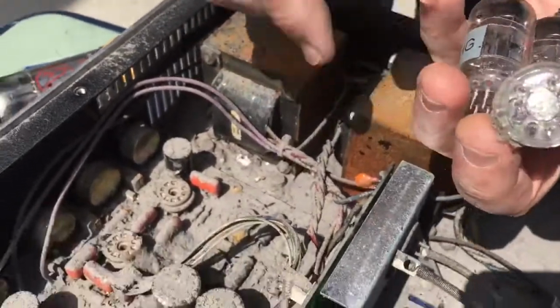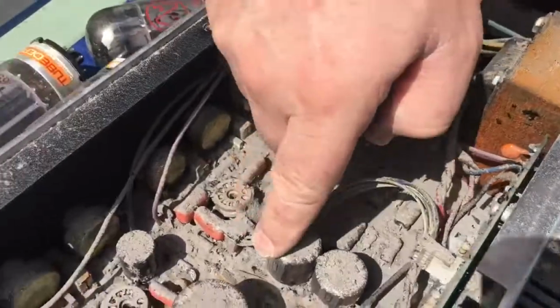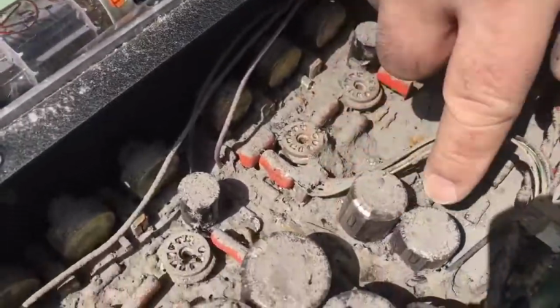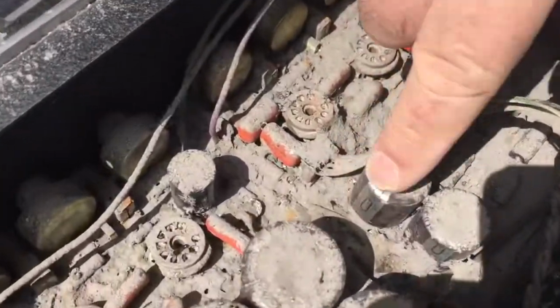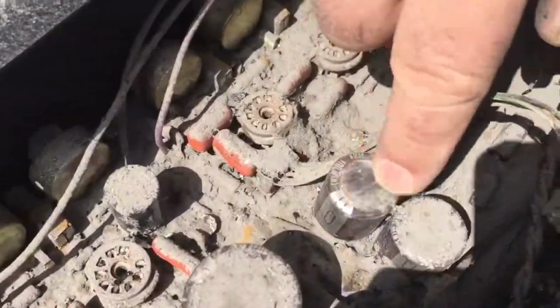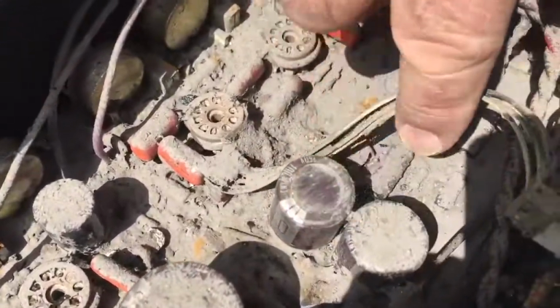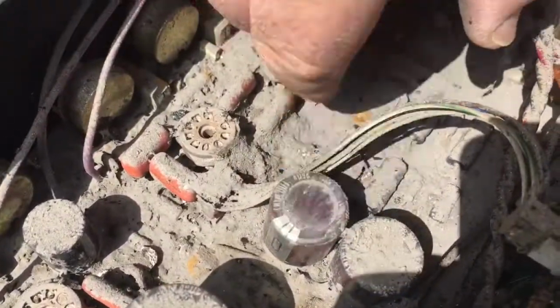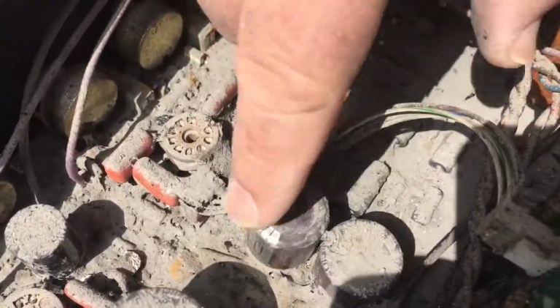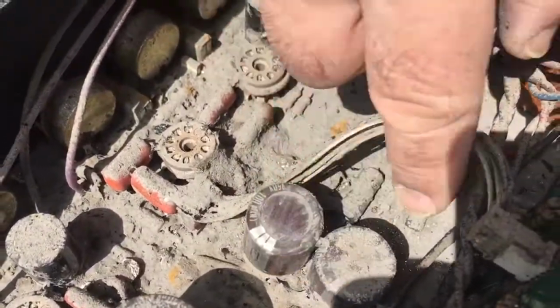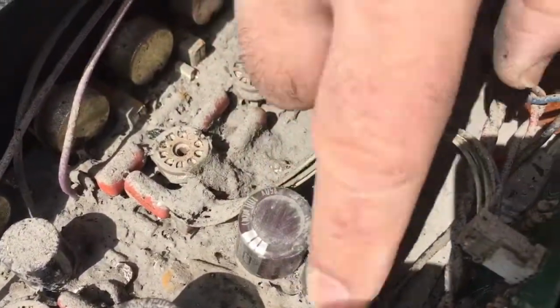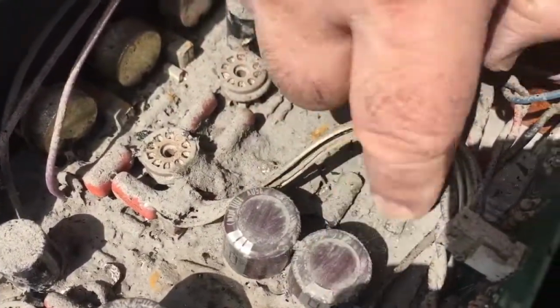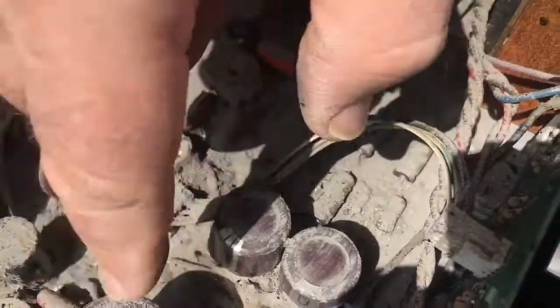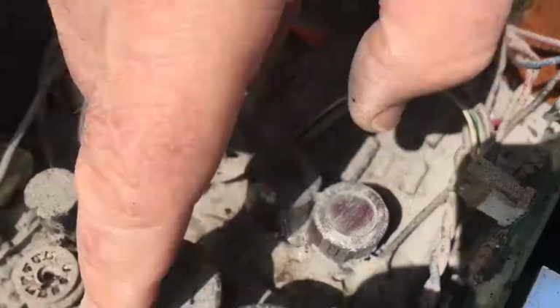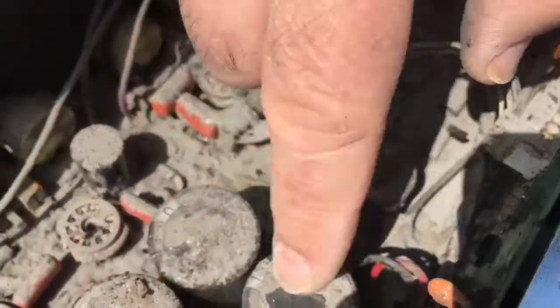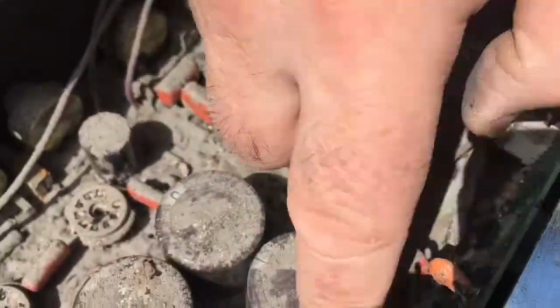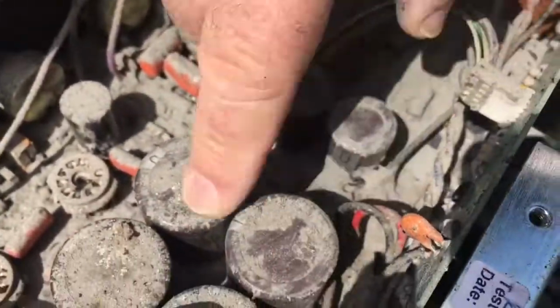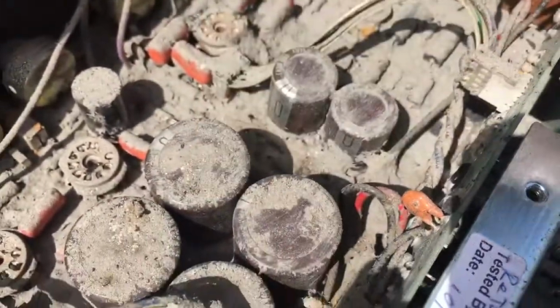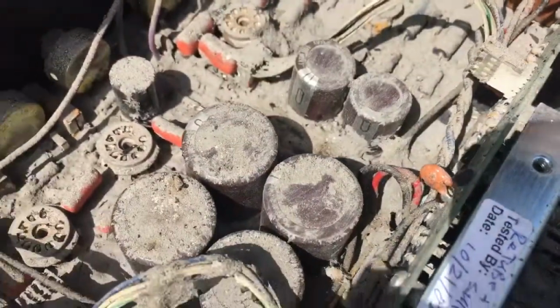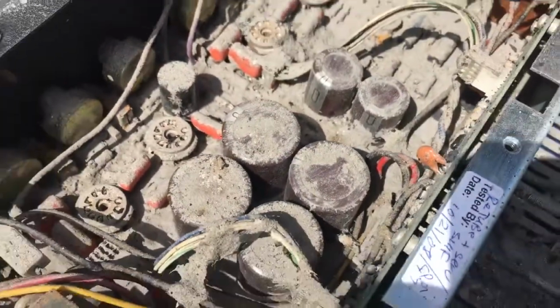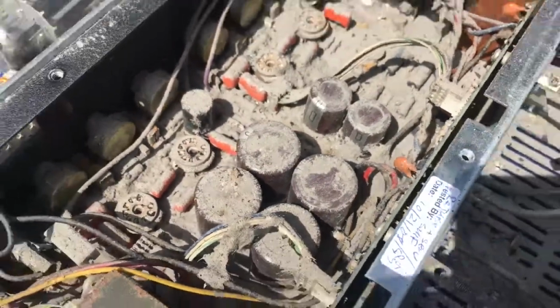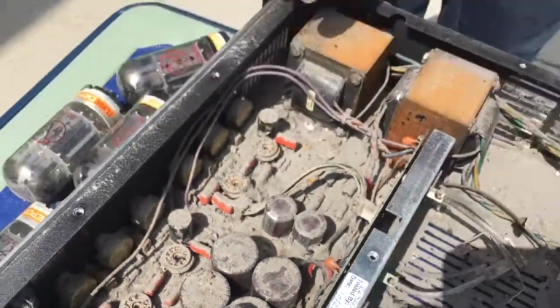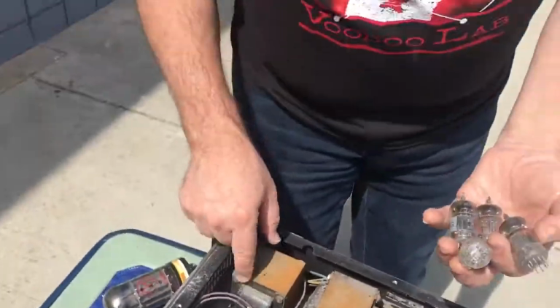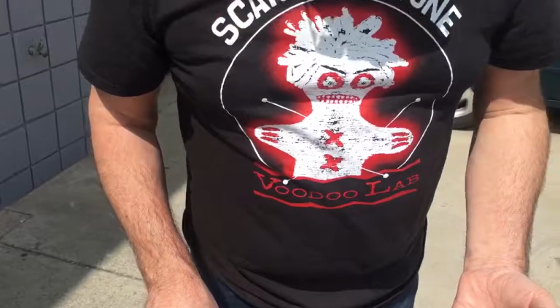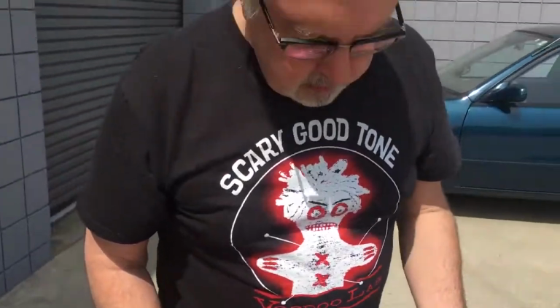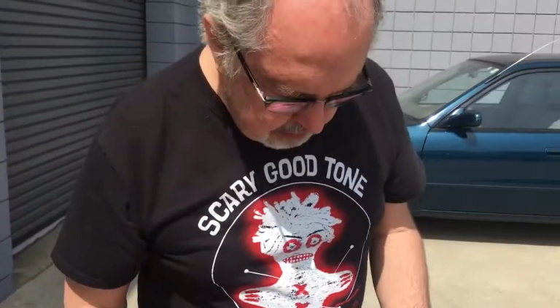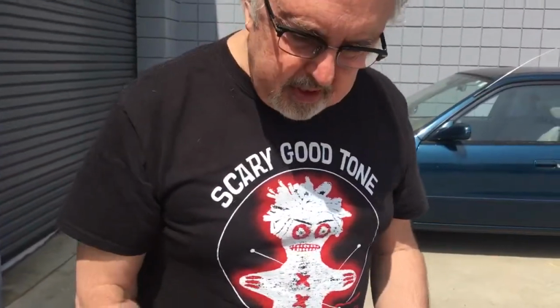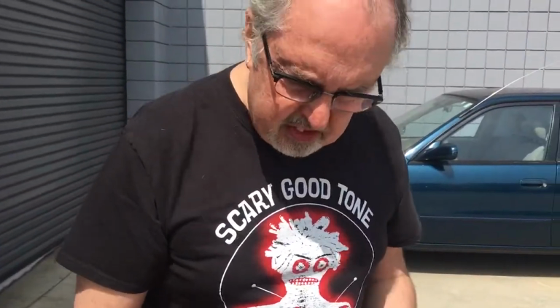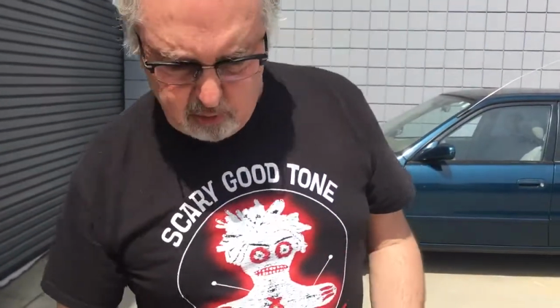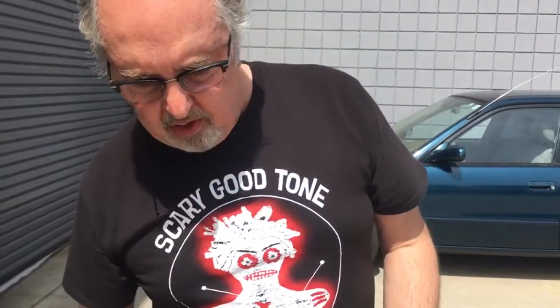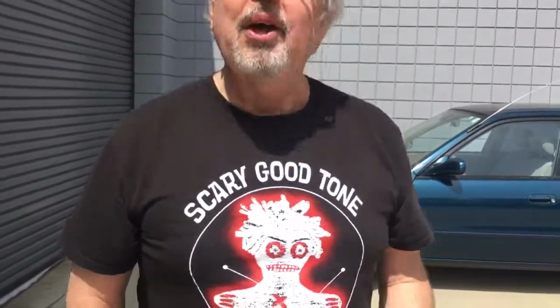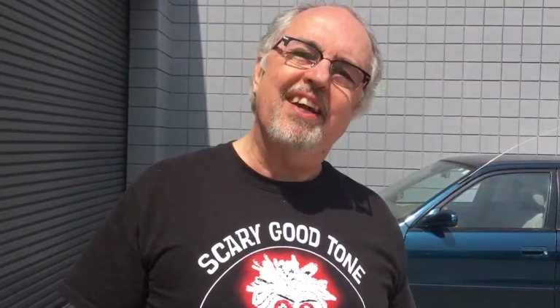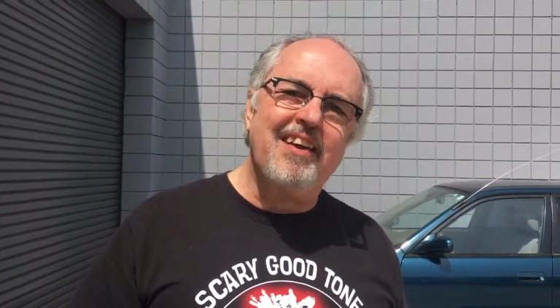And if you look at the filter capacitors, they've got gunk on them but the plastic isn't melted, so we don't have a lot of heat damage in here. We're just looking at whether we can clean it up enough to make it work. This may not be as big of a challenge as I originally thought — we'll find out next time.